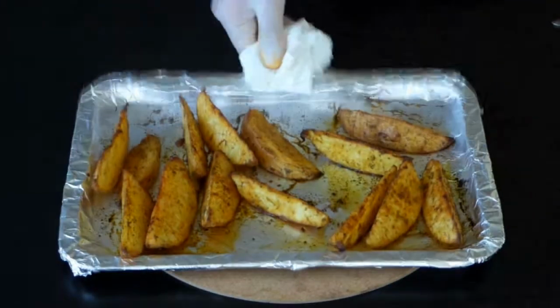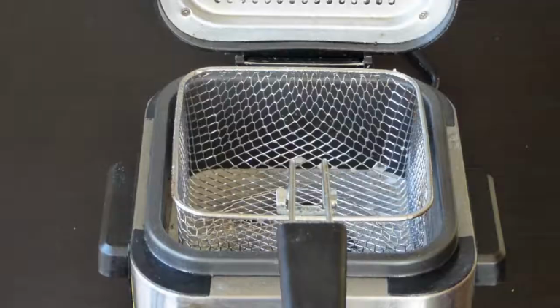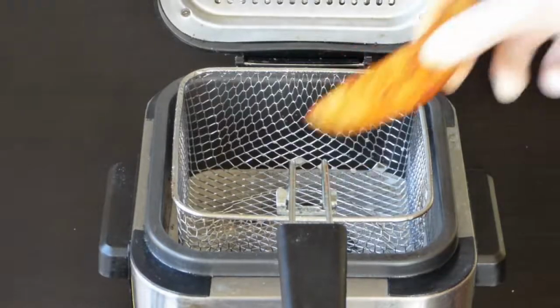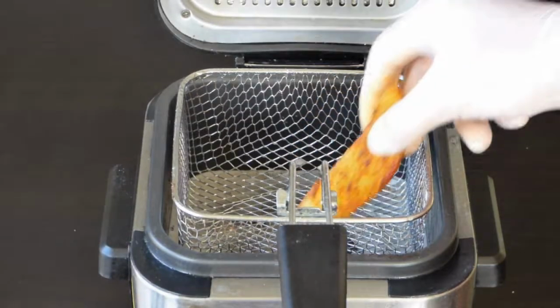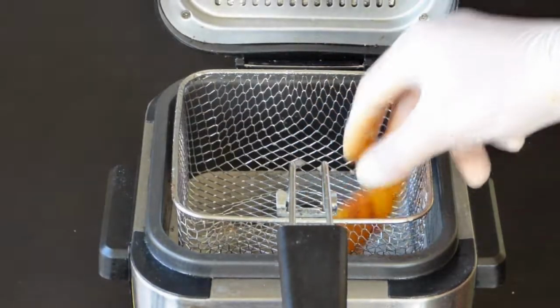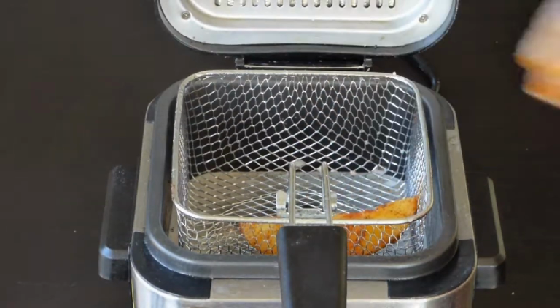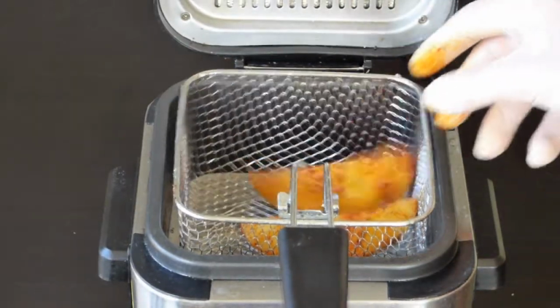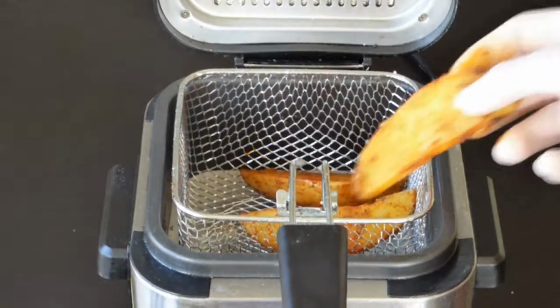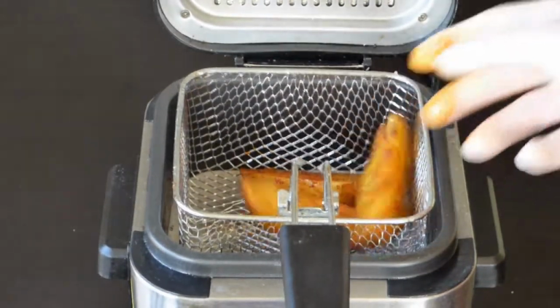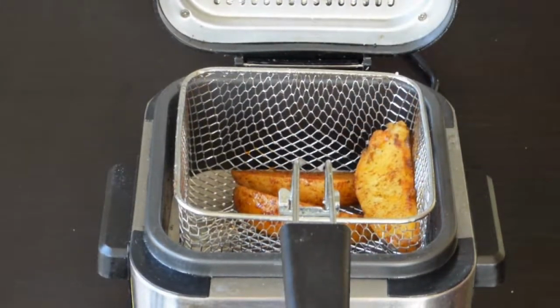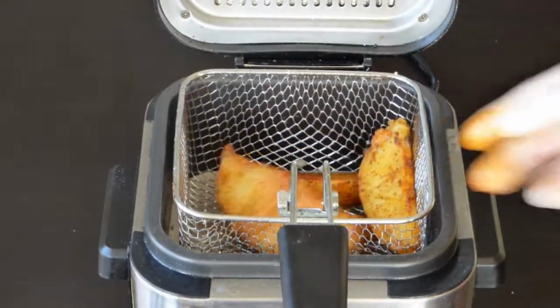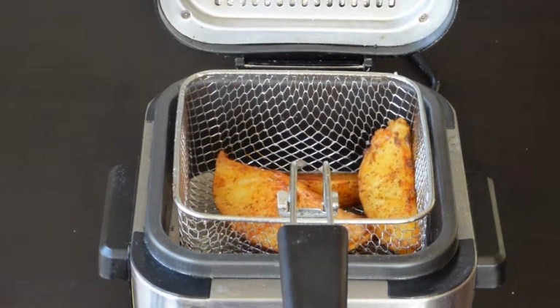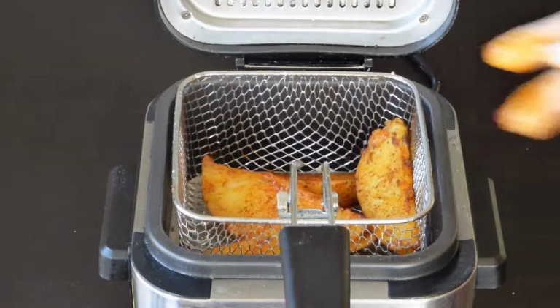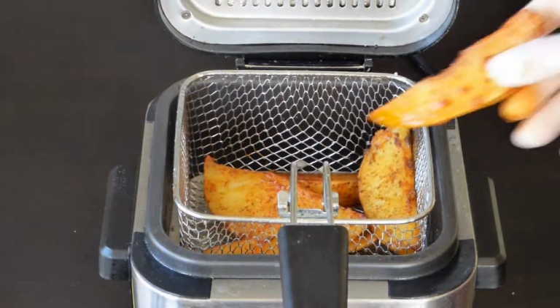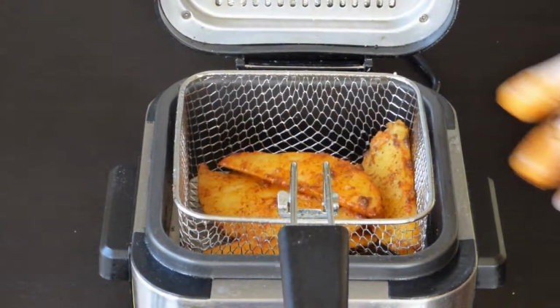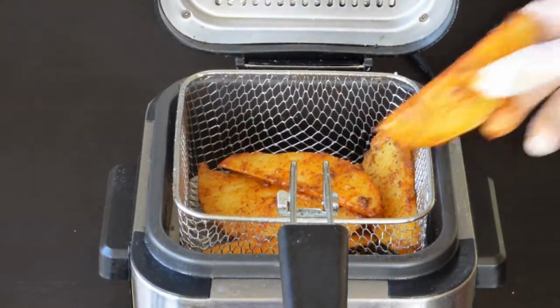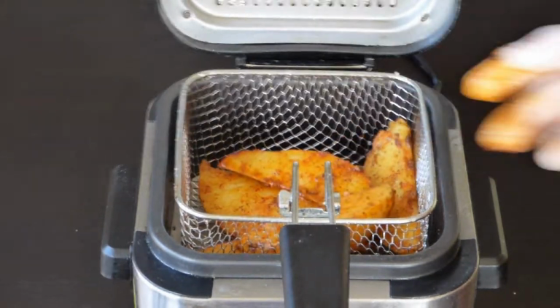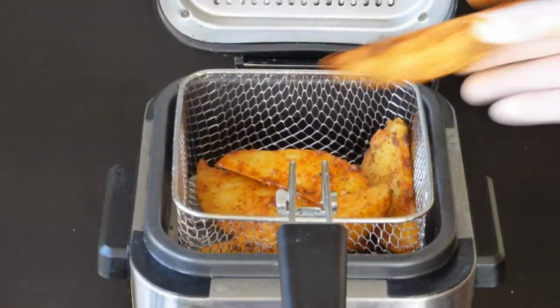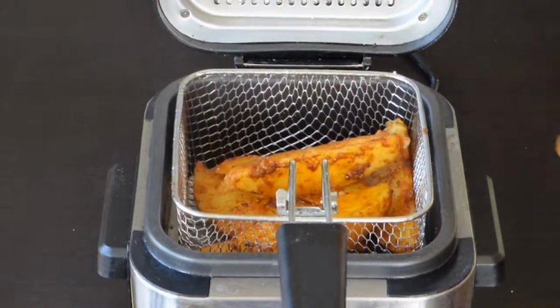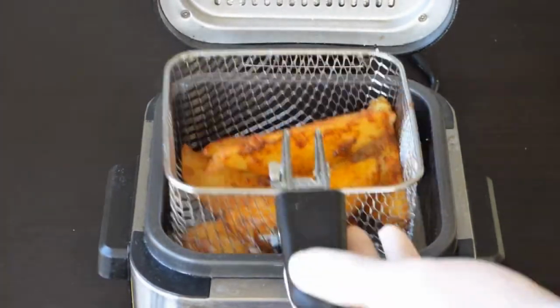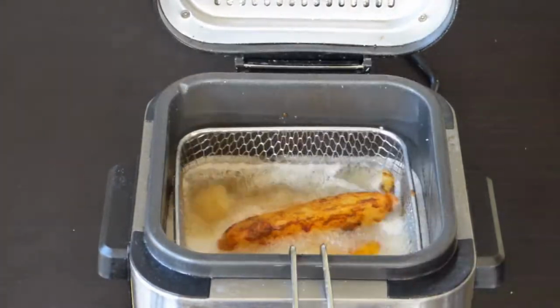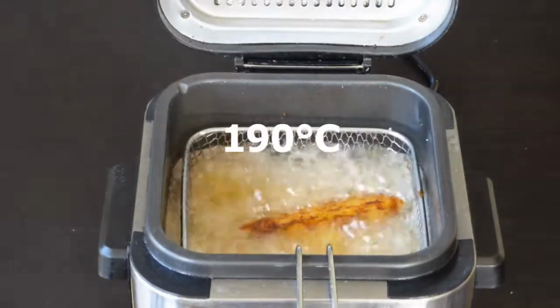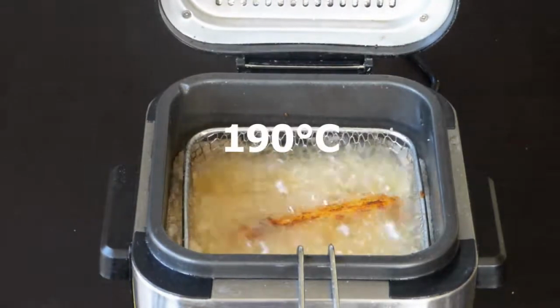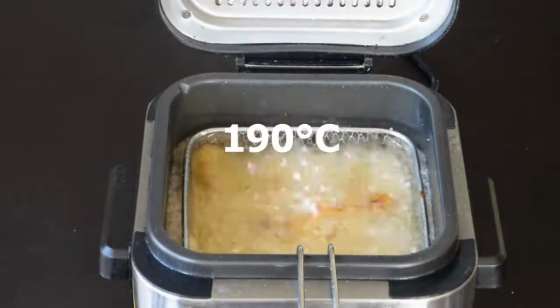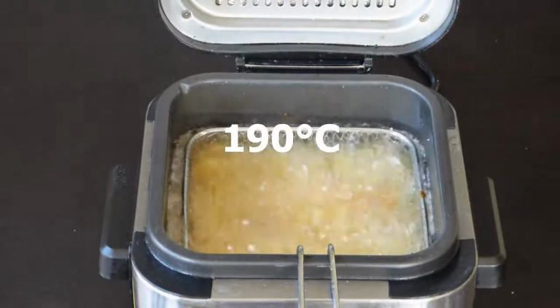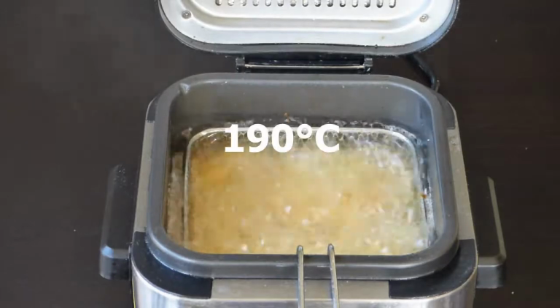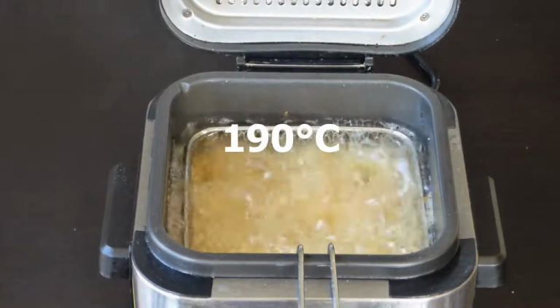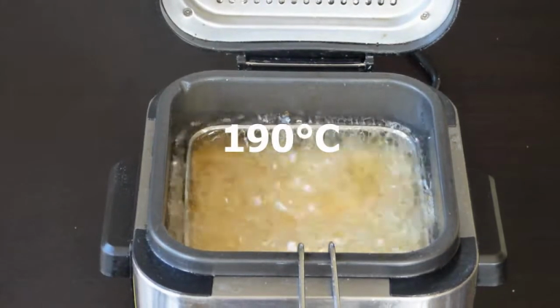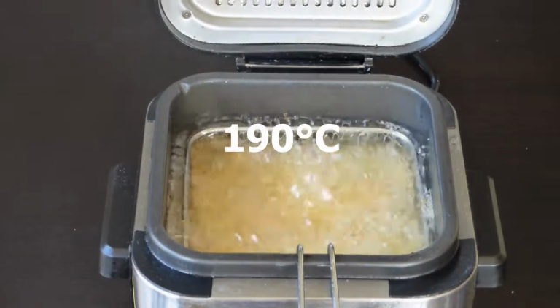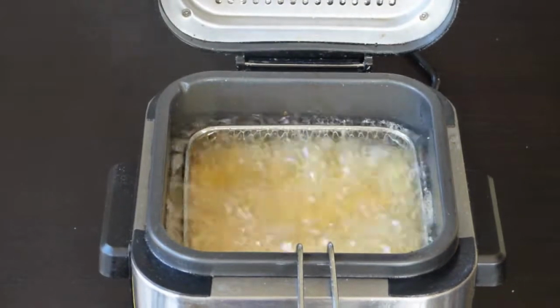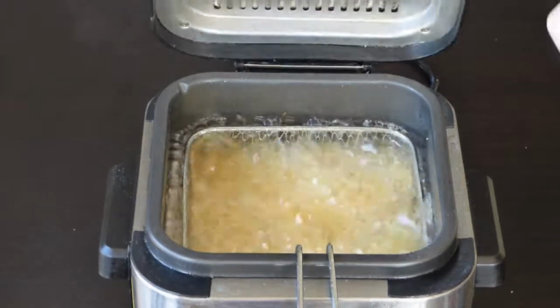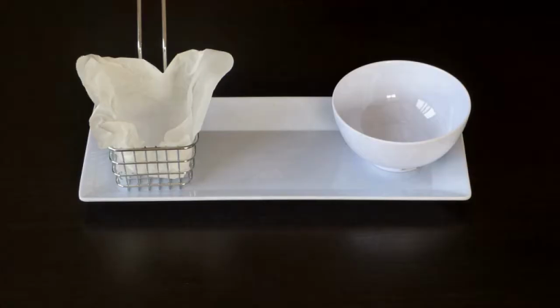For deep fried wedges, preheat the oil to 190 degrees Celsius and then add the potatoes for about 10 to 15 minutes. You will have crispy and crunchy wedges.